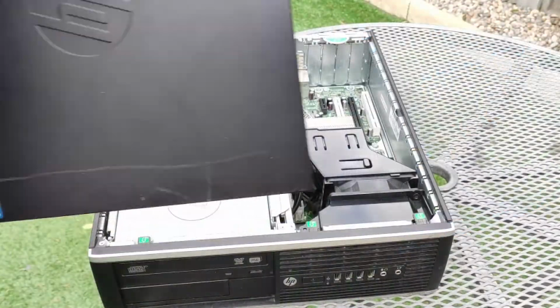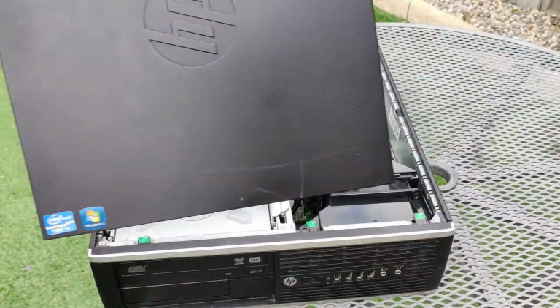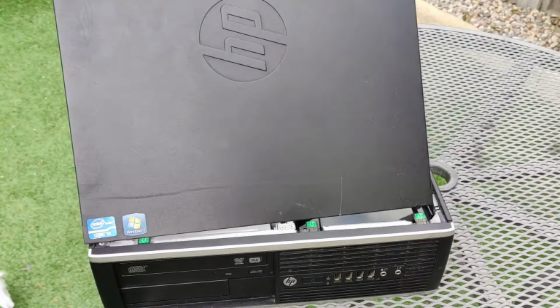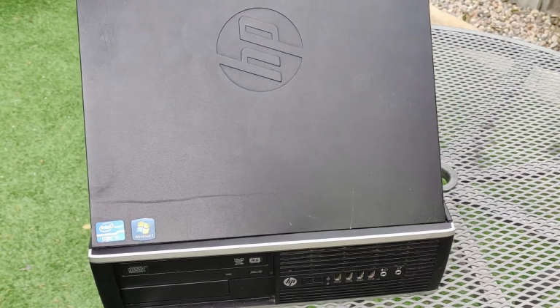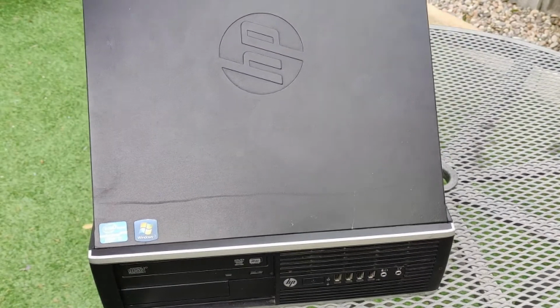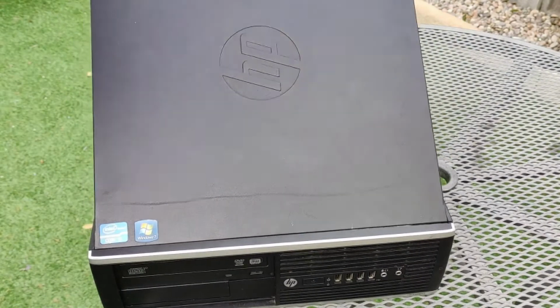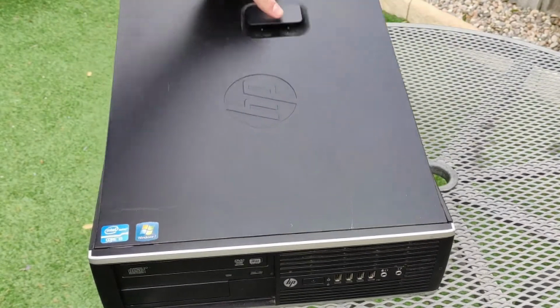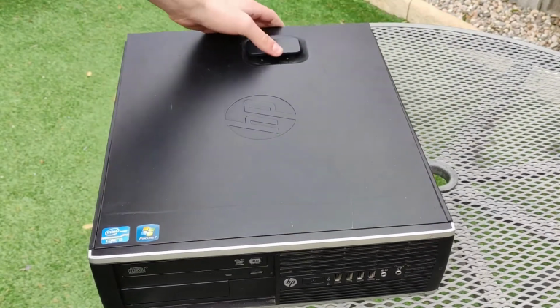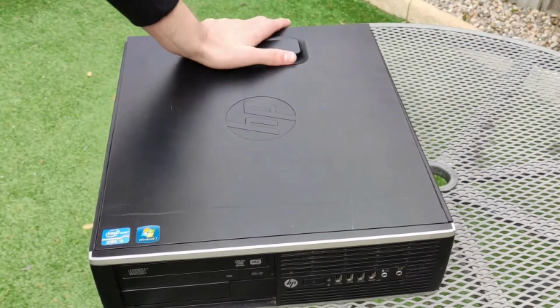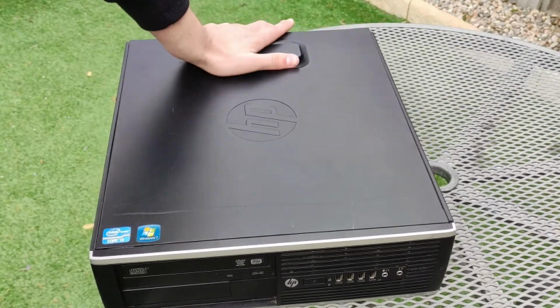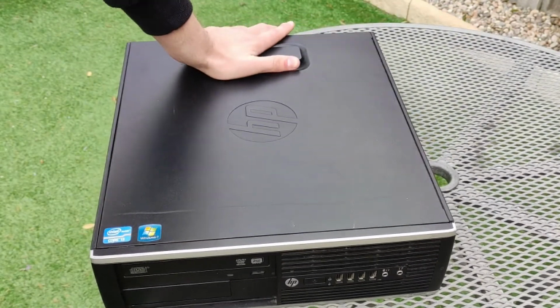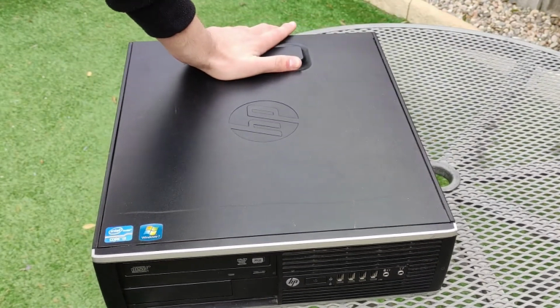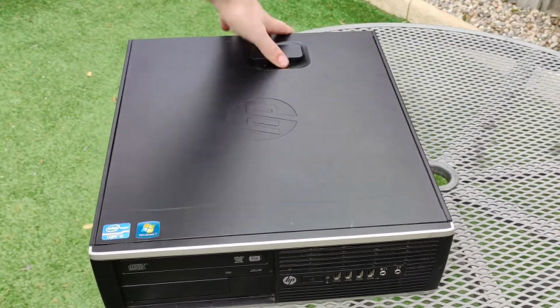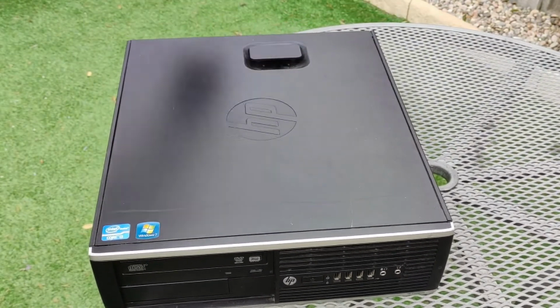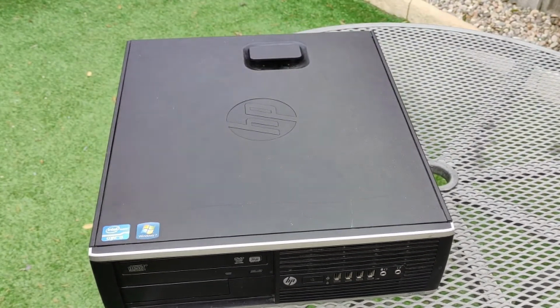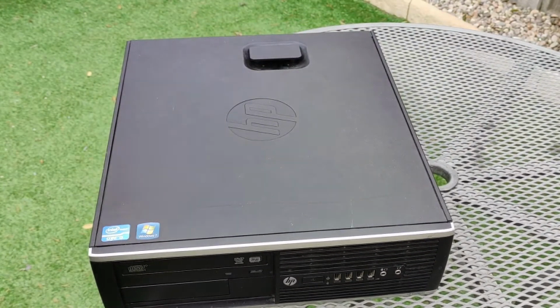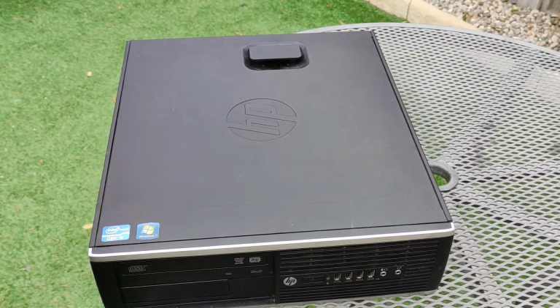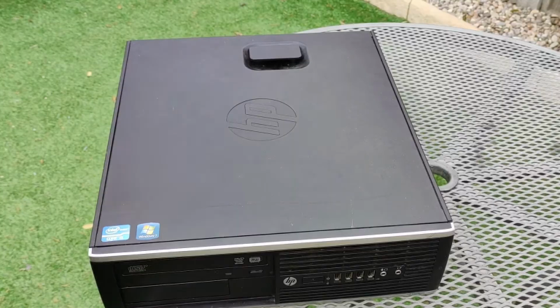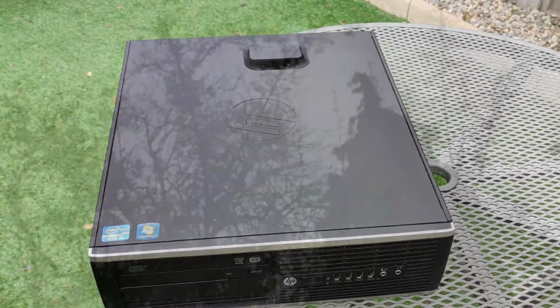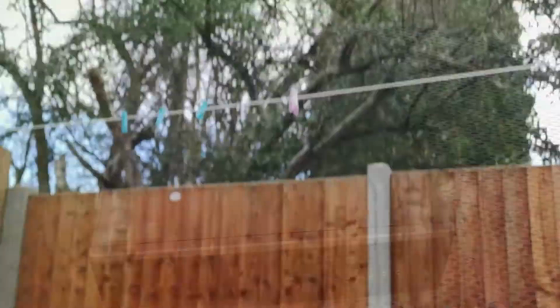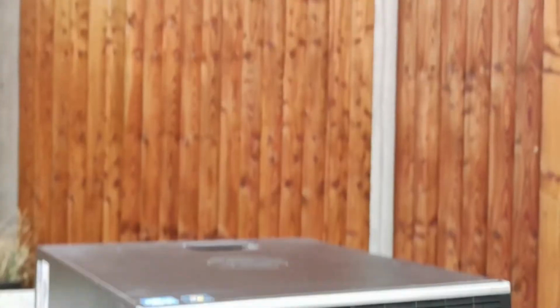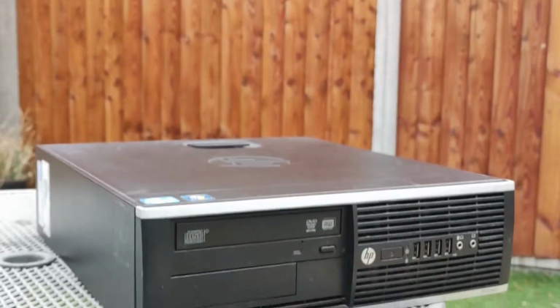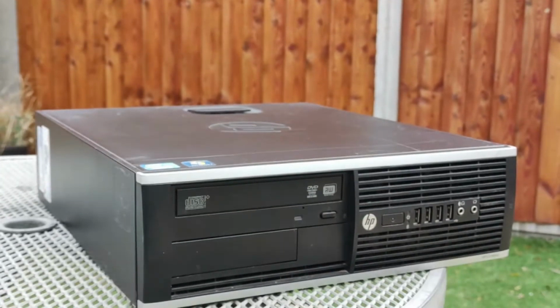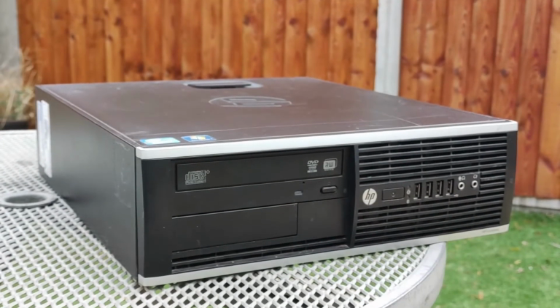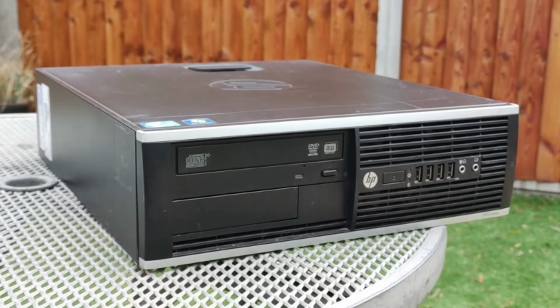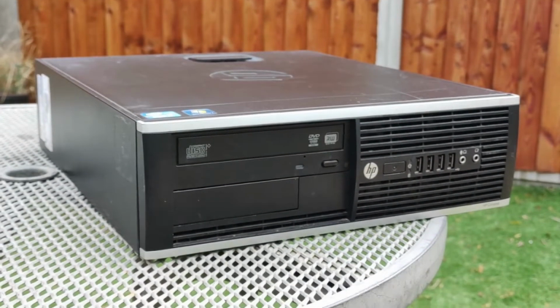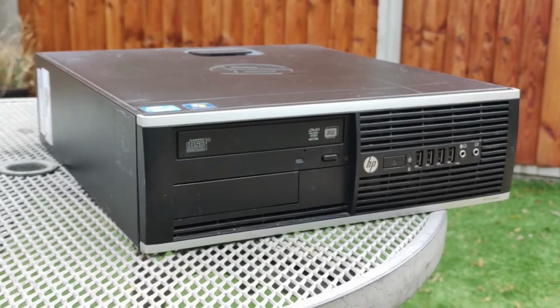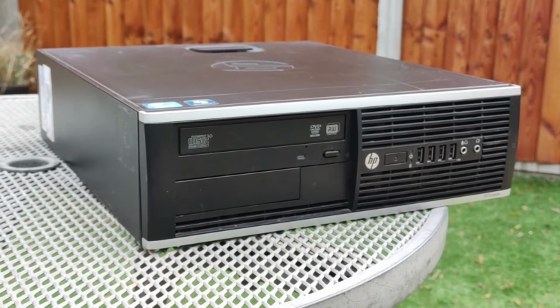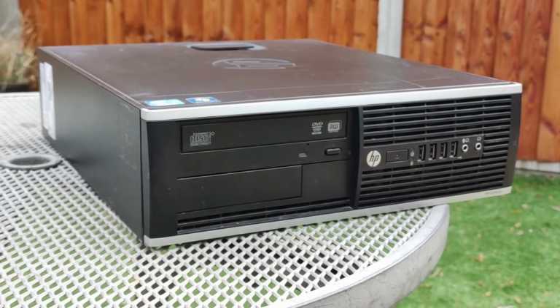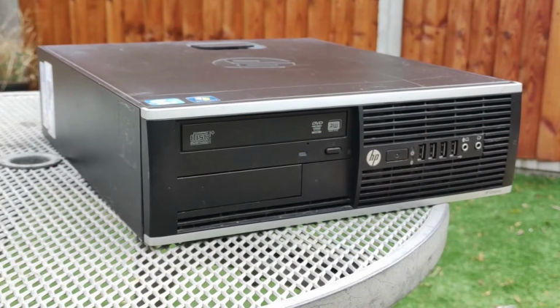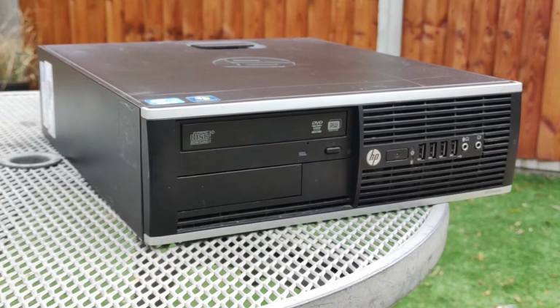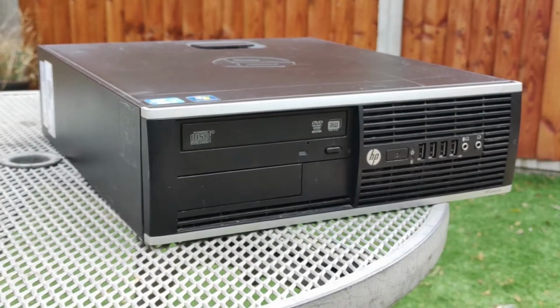After all of that, you can place the lid back onto the machine by aligning the tabs with their corresponding spaces and pushing it down firmly, and you will have a refurbished and maybe even upgraded HP Compaq 8200 Elite.